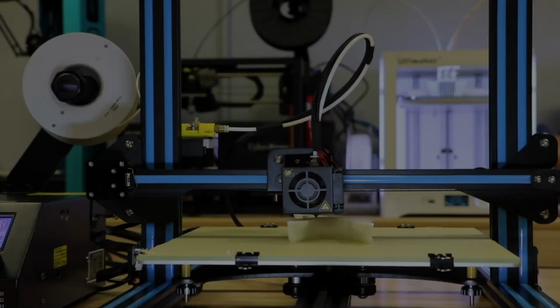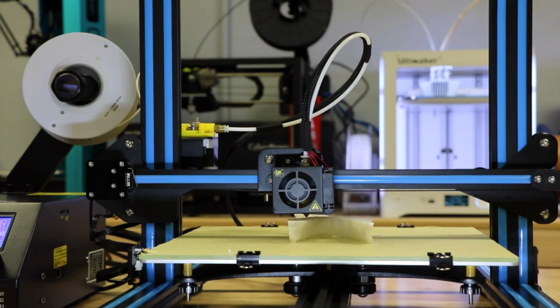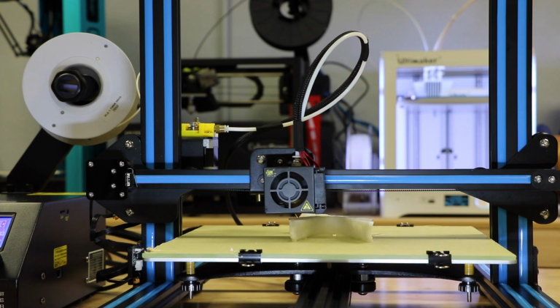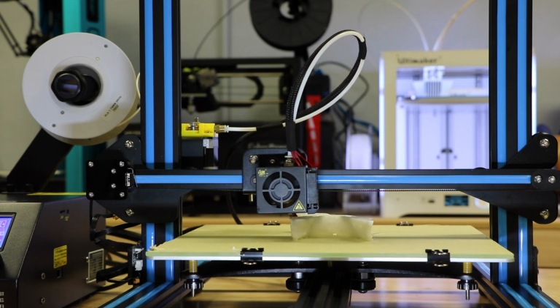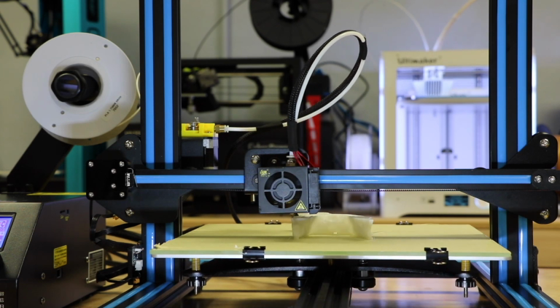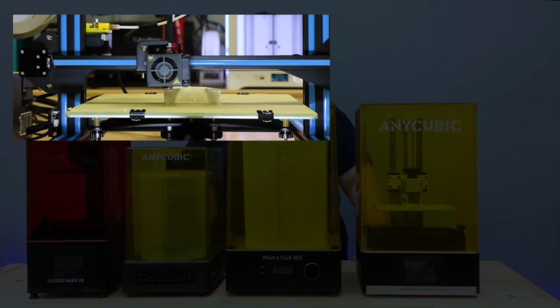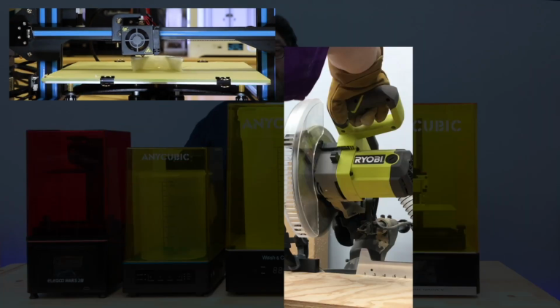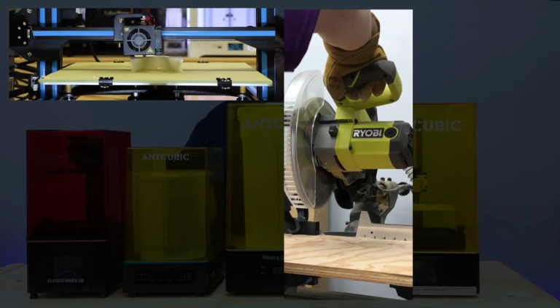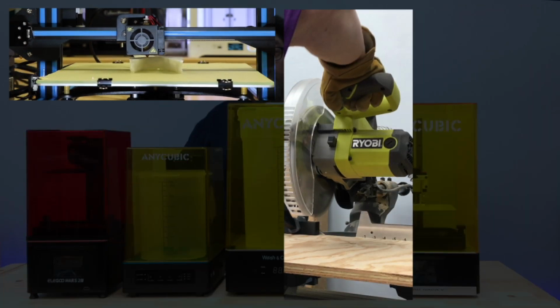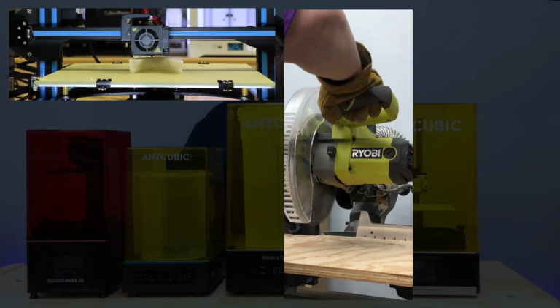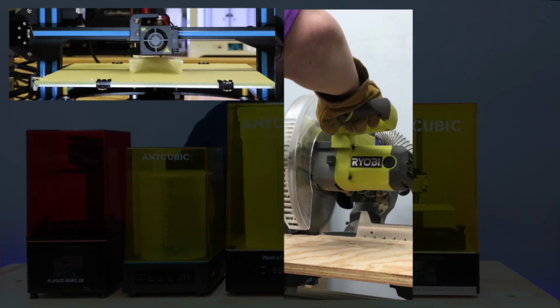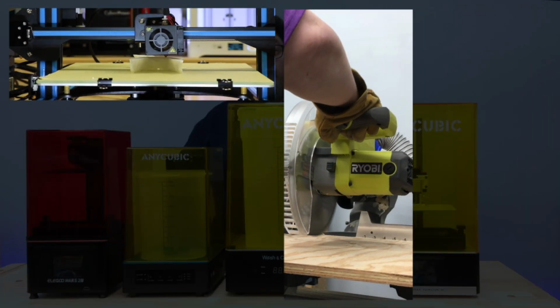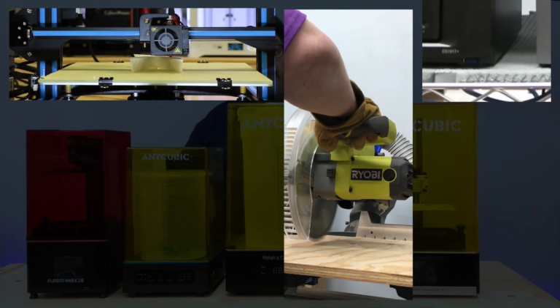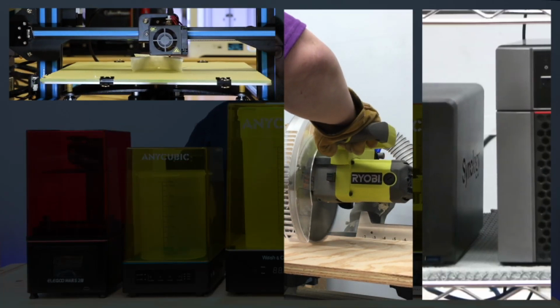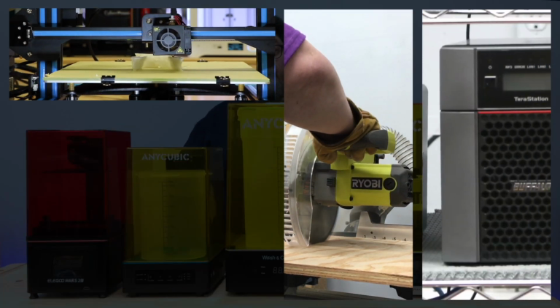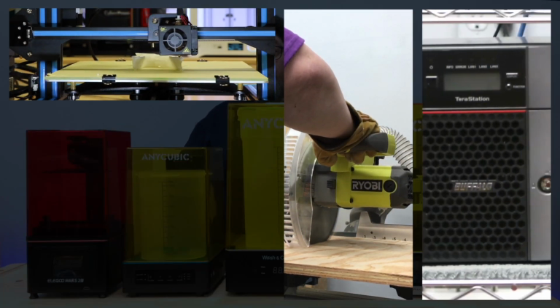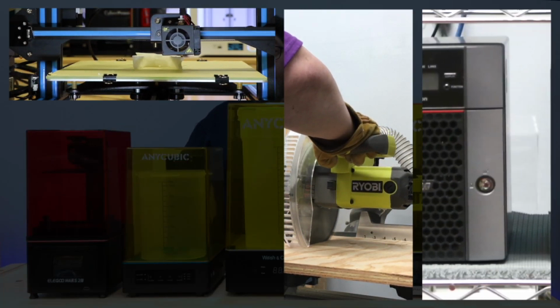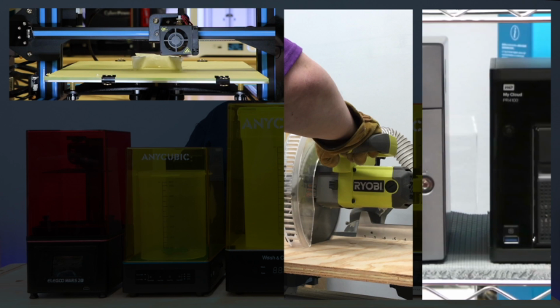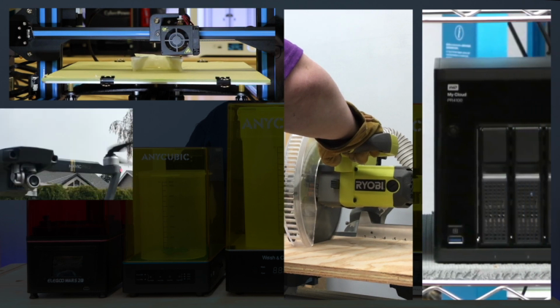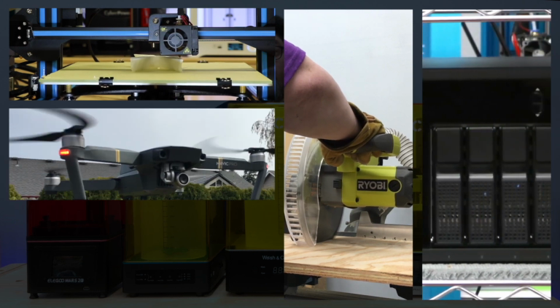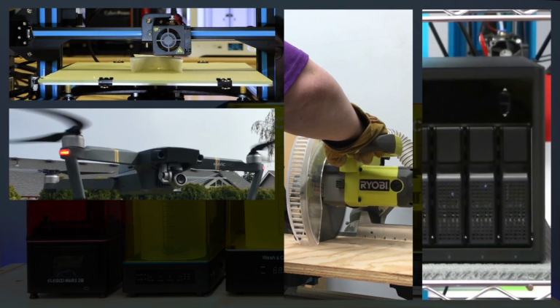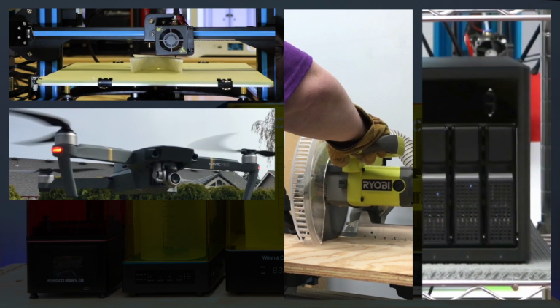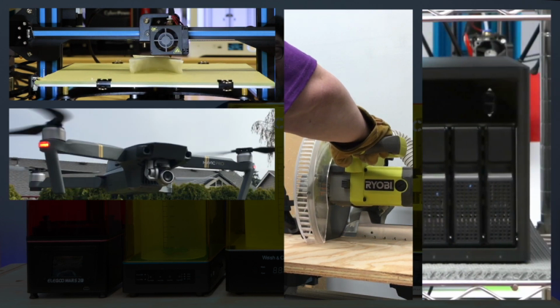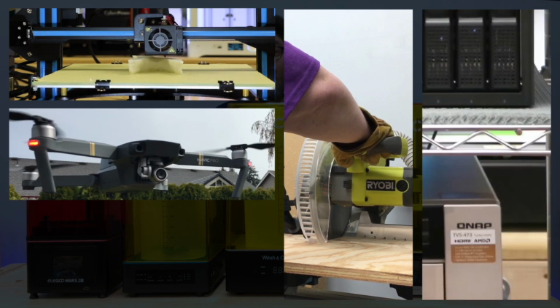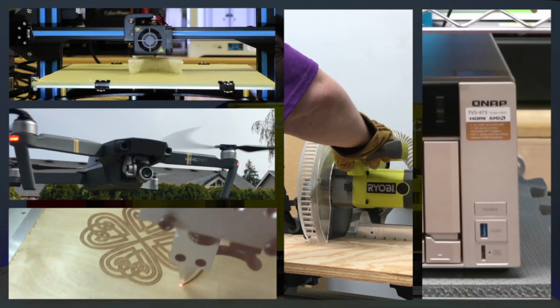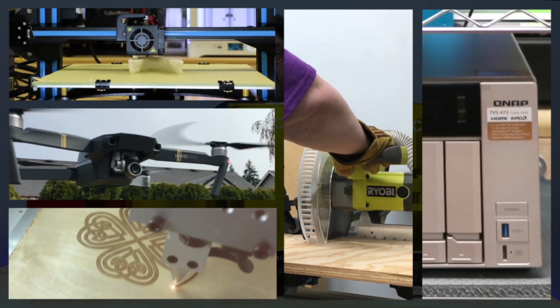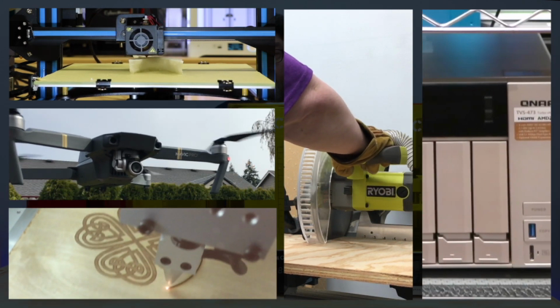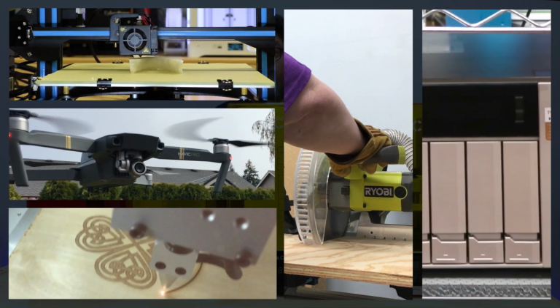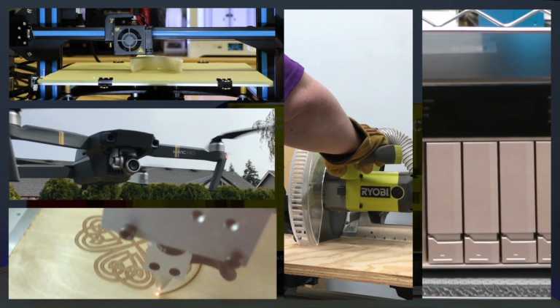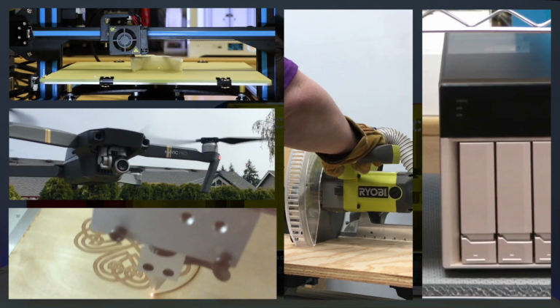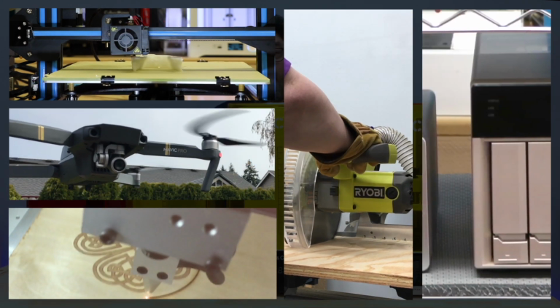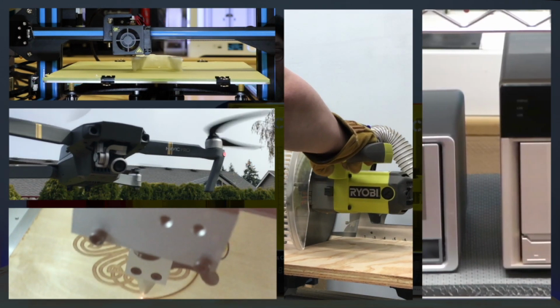In addition to exploring 3D printers, we also explore maker and smart home technology, stress test servers, fly drones, and regularly dive deep into advanced geekery for fun and profit.